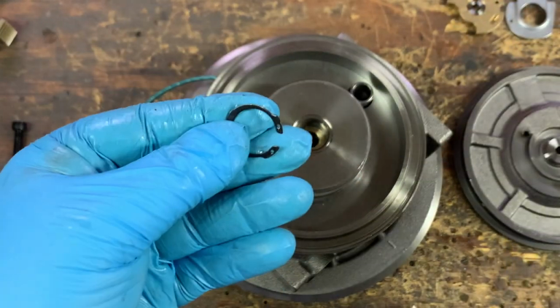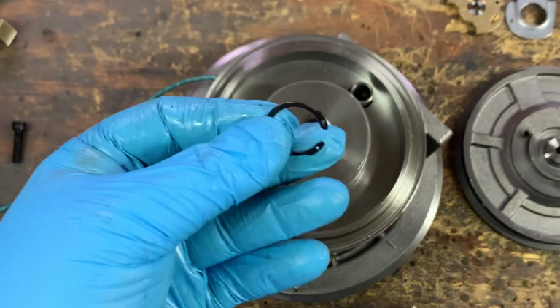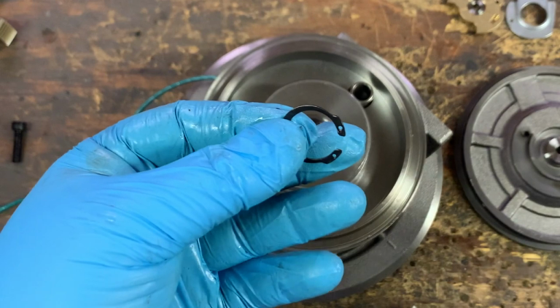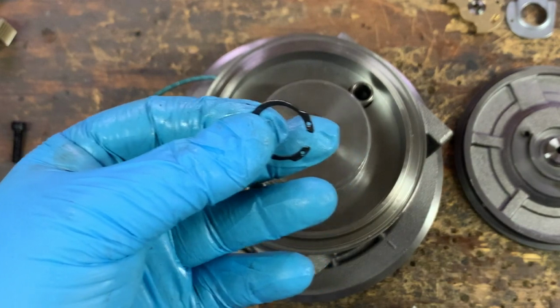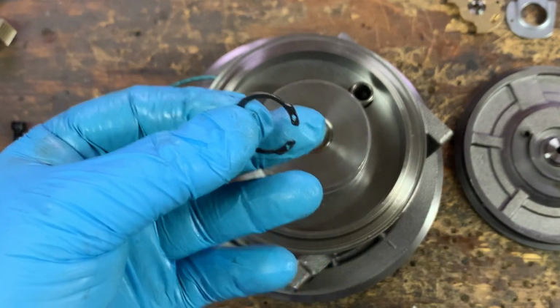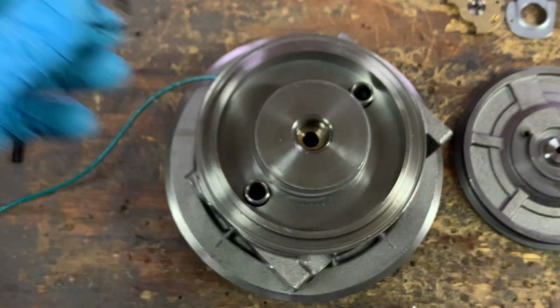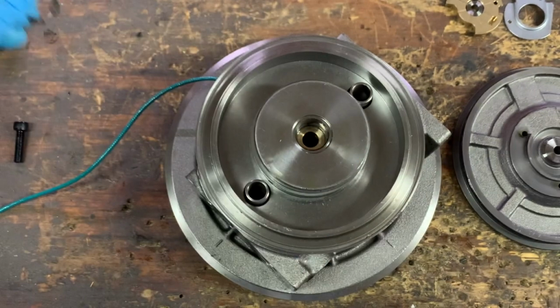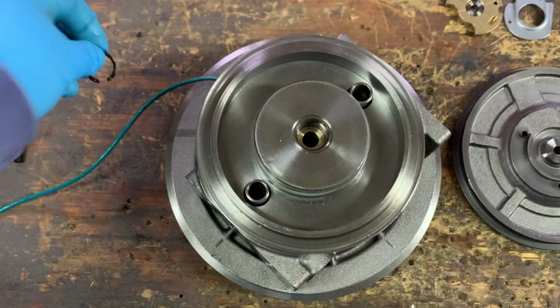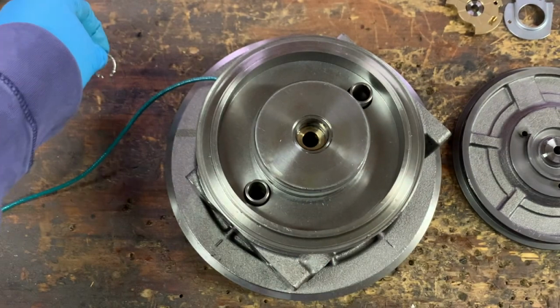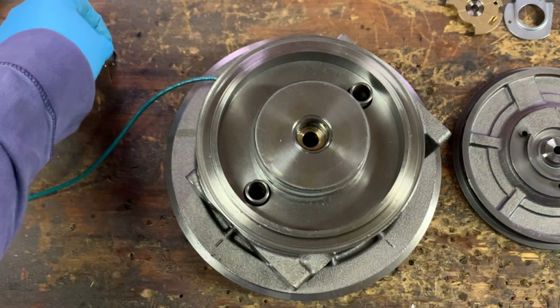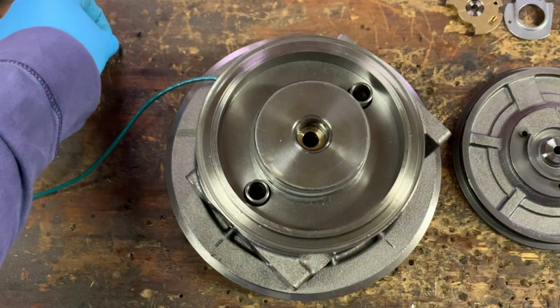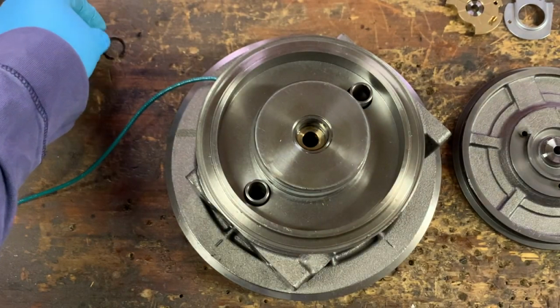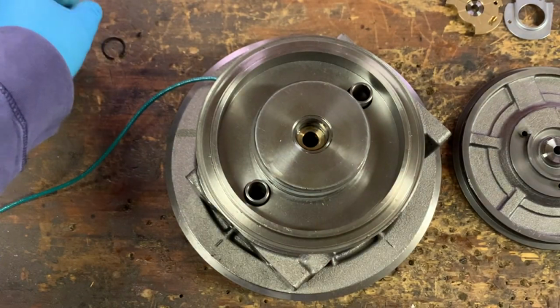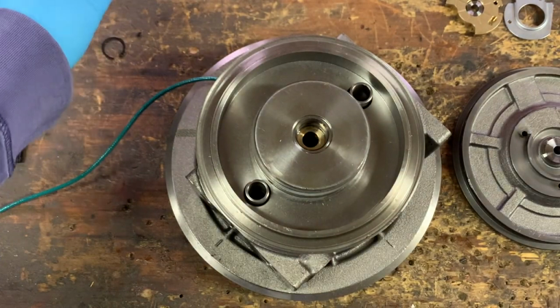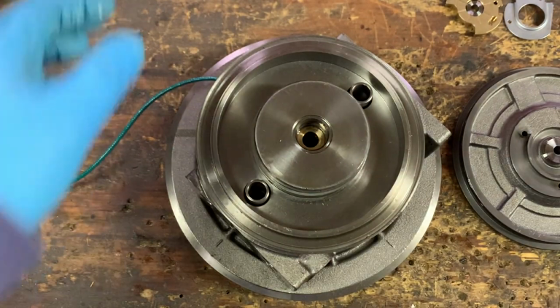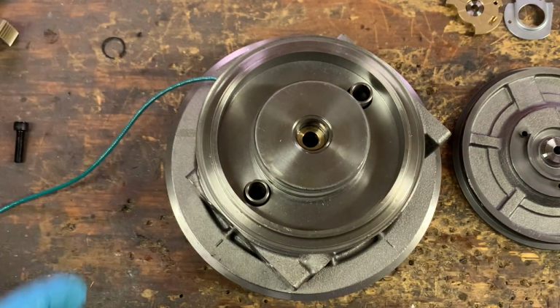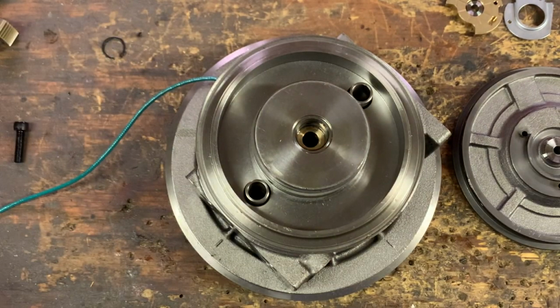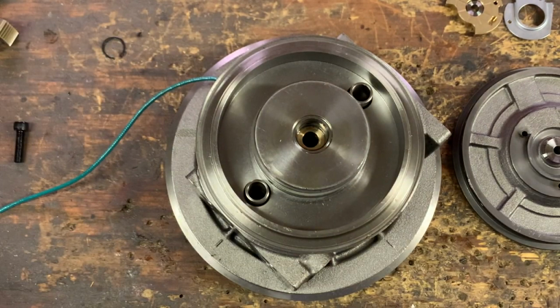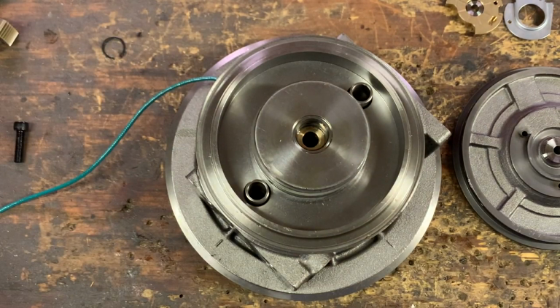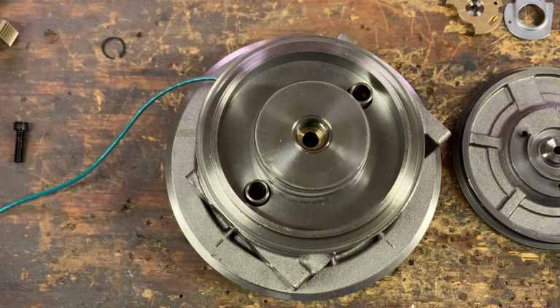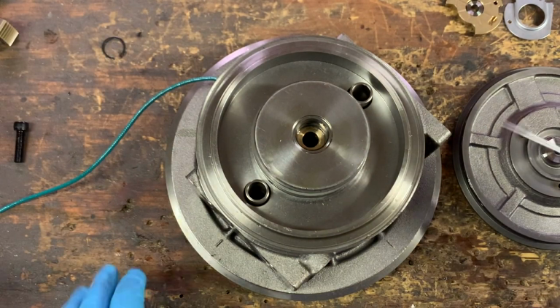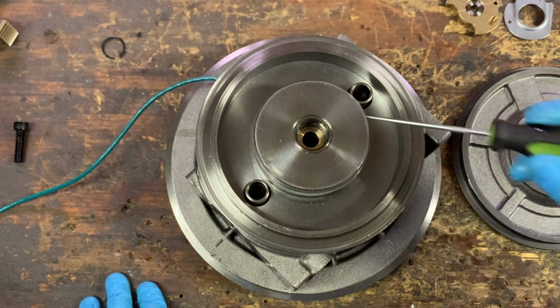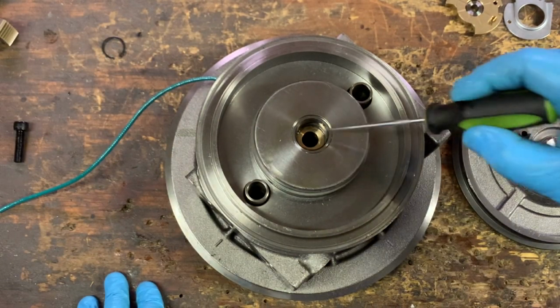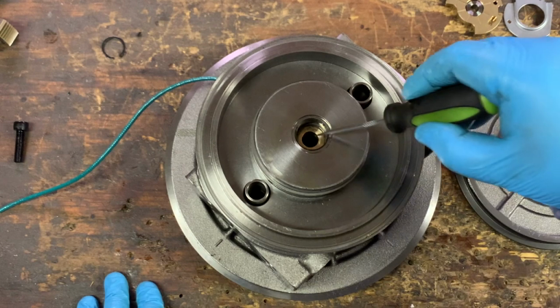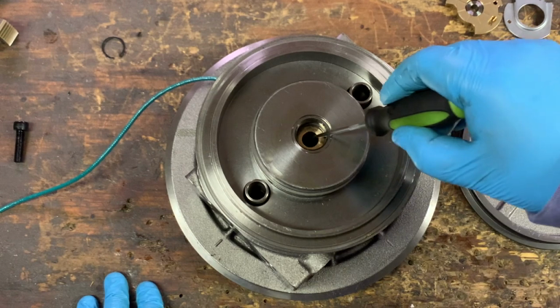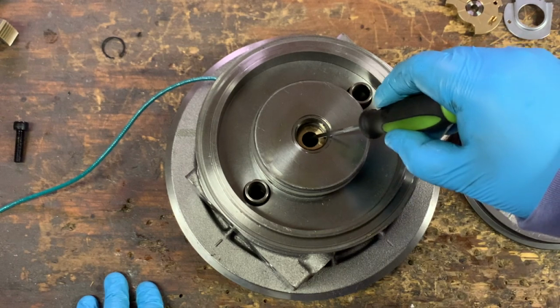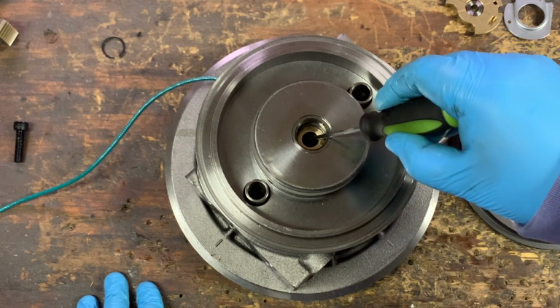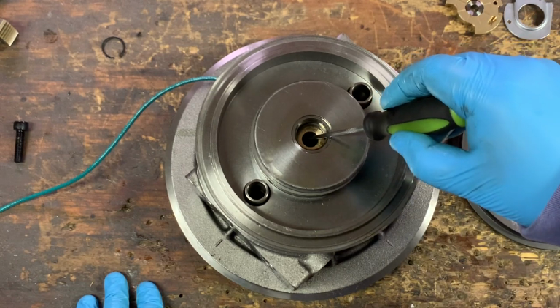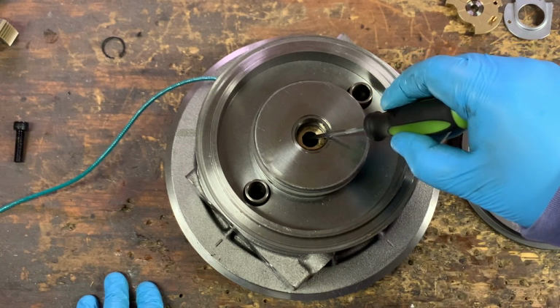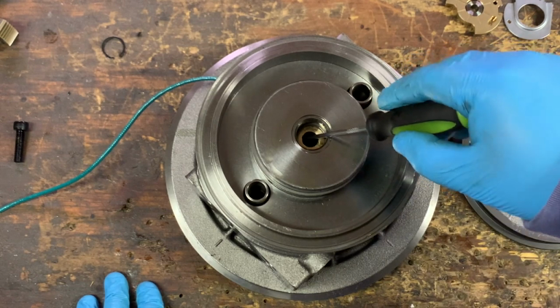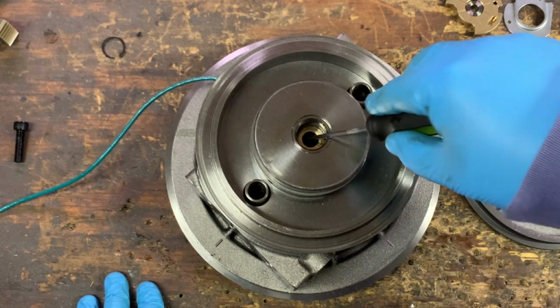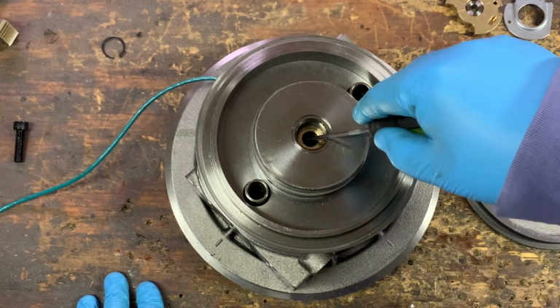These turbos do have two bearings: one journal bearing on the turbine side, one journal bearing on the compressor side, and then they have that thrust bearing as well.